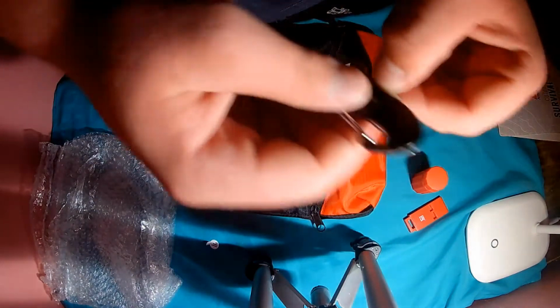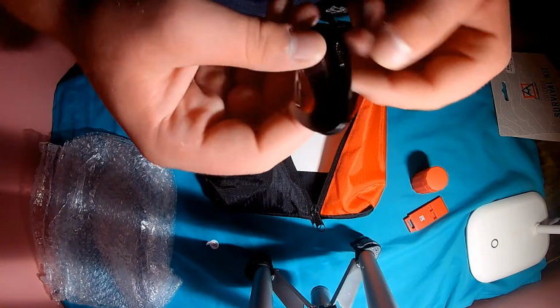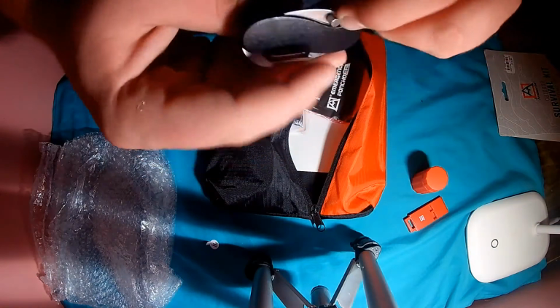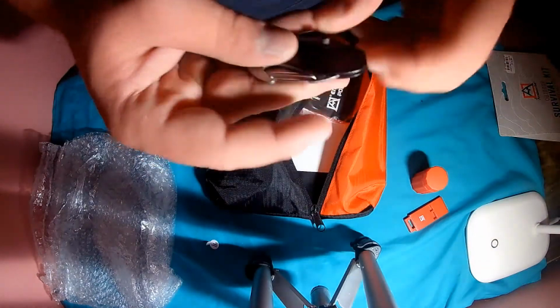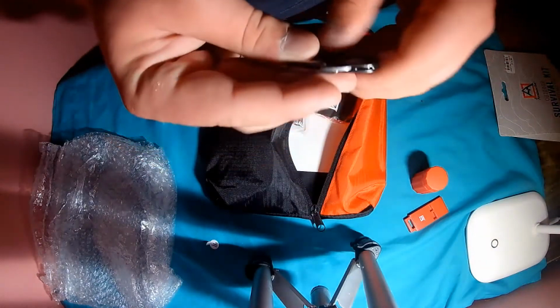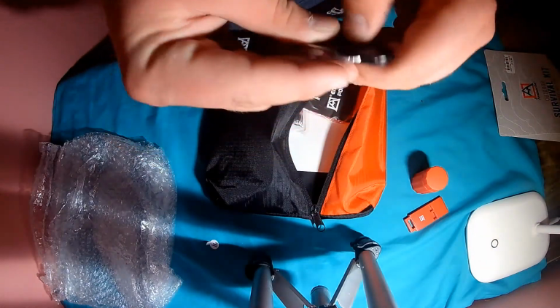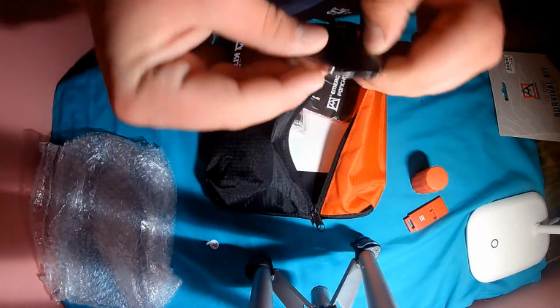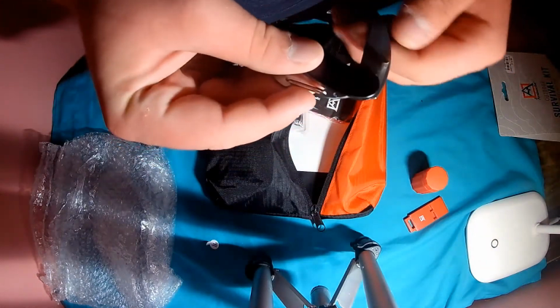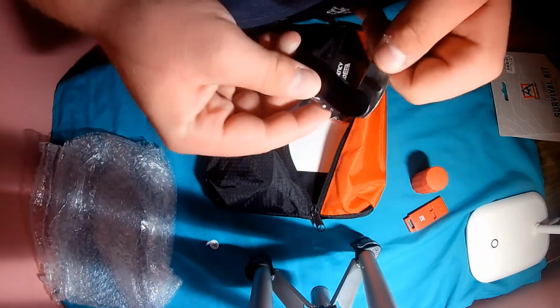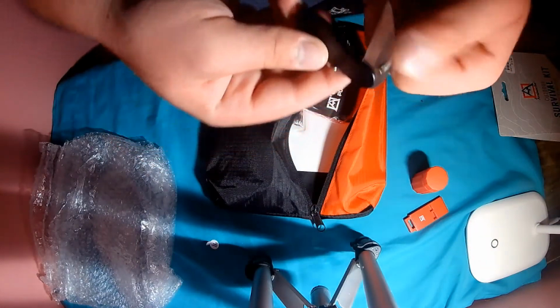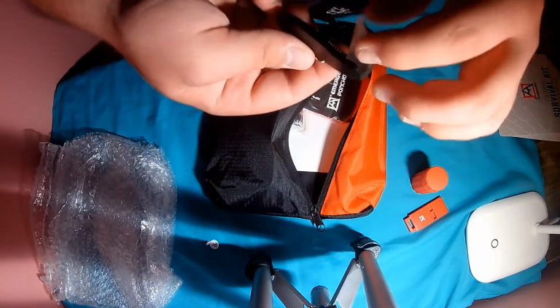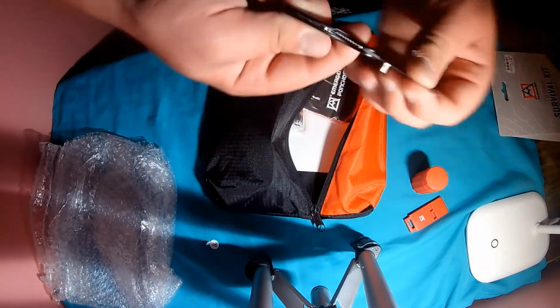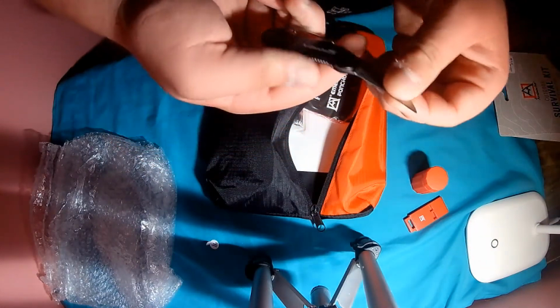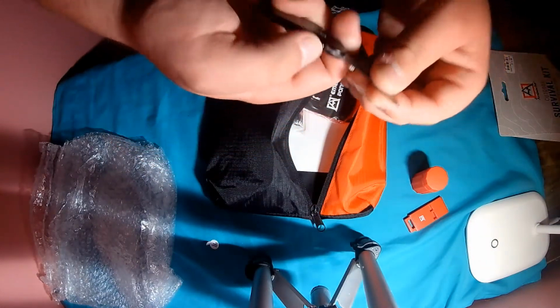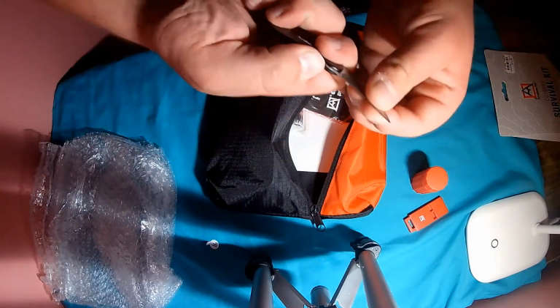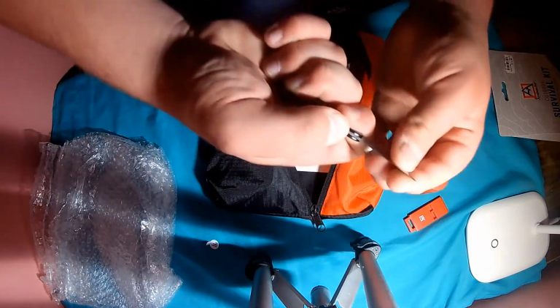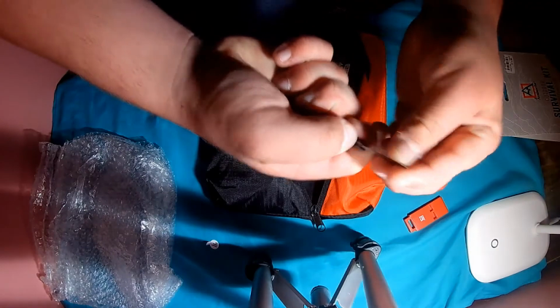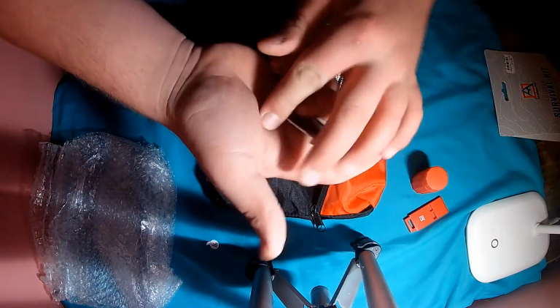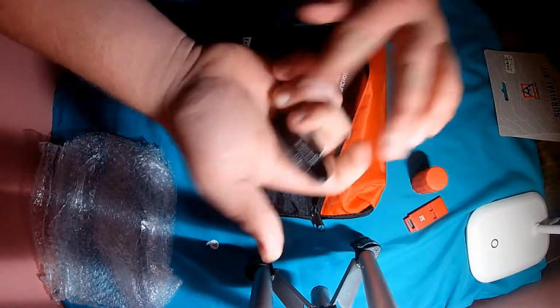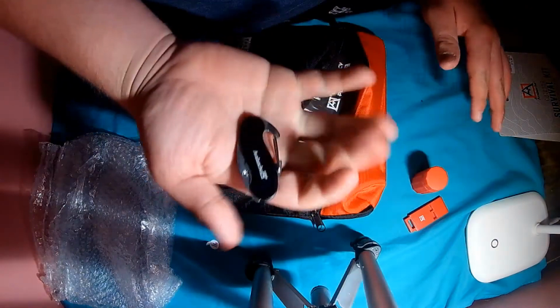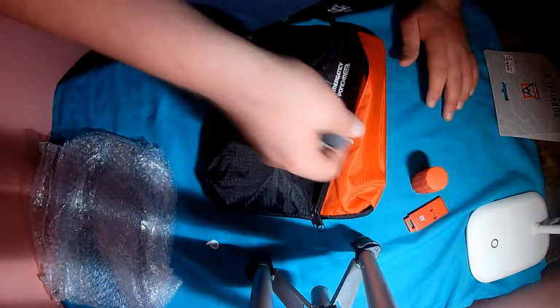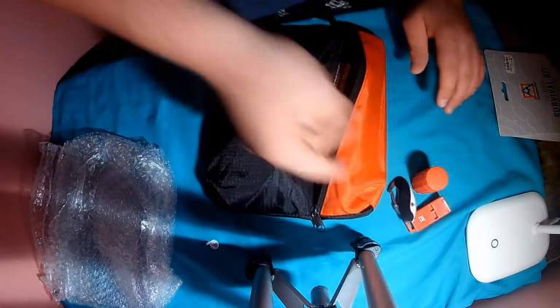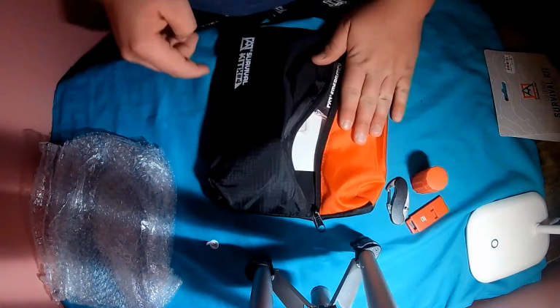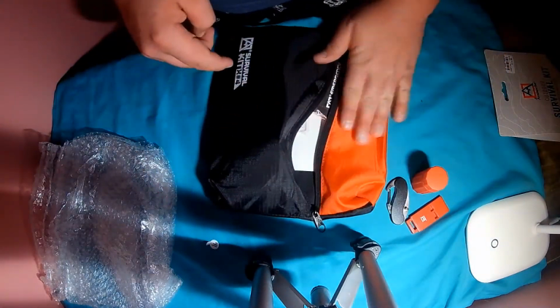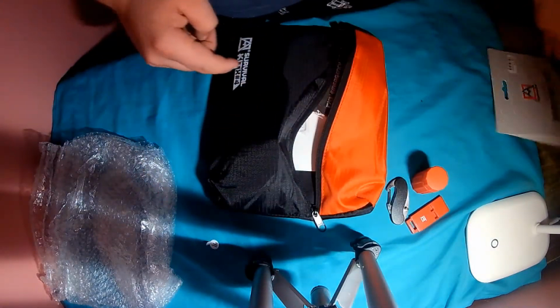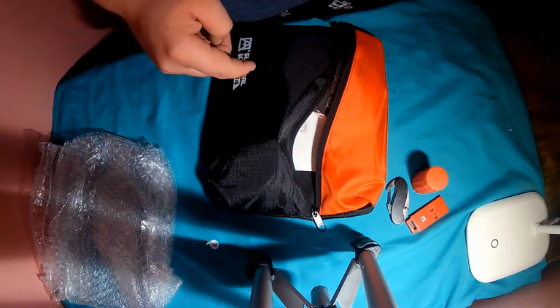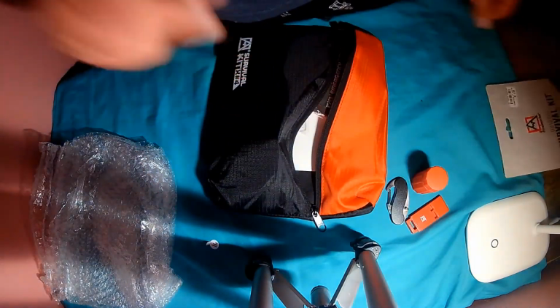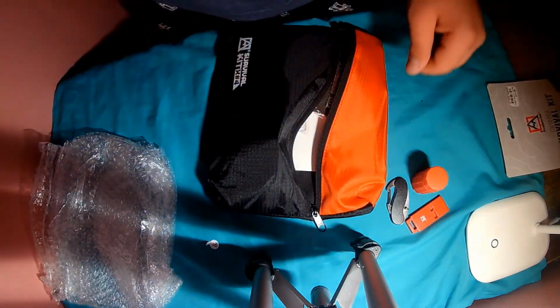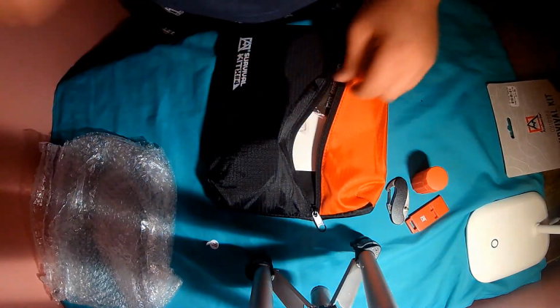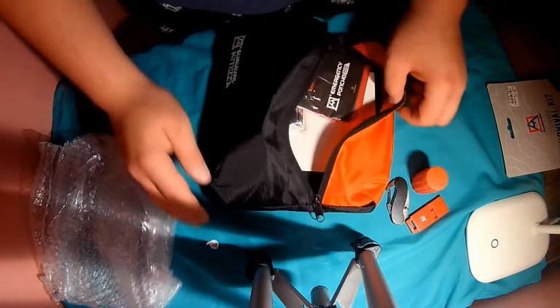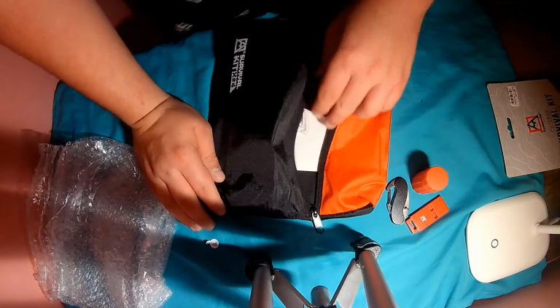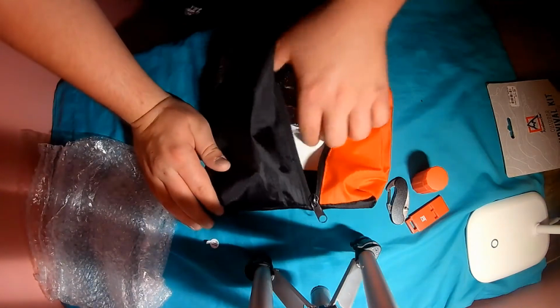The buckle attaches onto your bag or whatever you're carrying. It's just a little knife right there, and you press right here. I paid $15 for this thing today, same as the Ozark Trail.